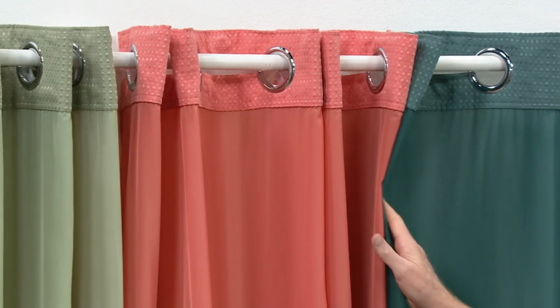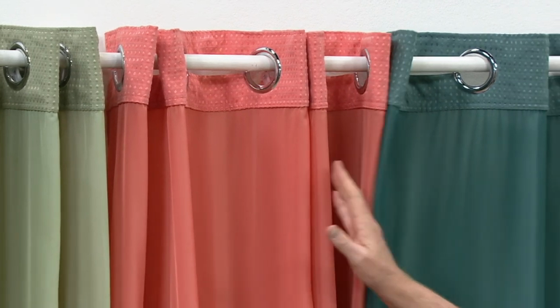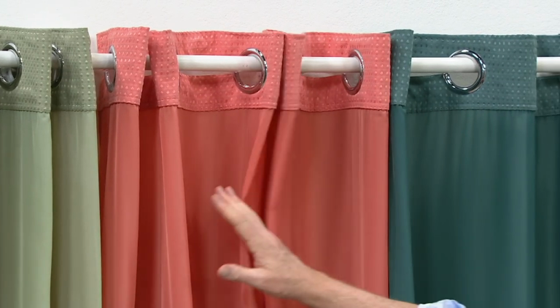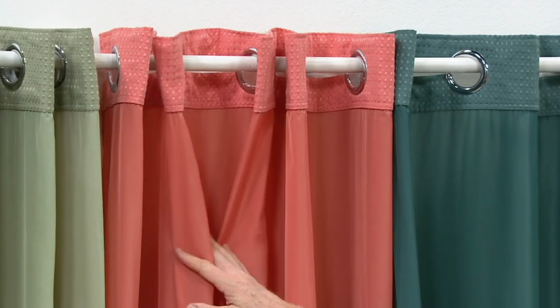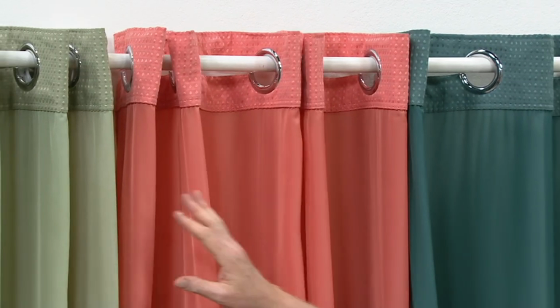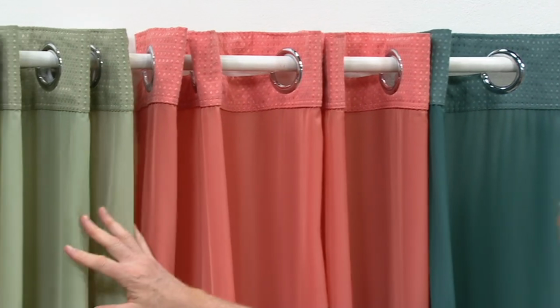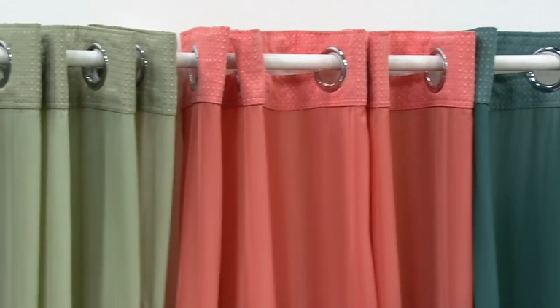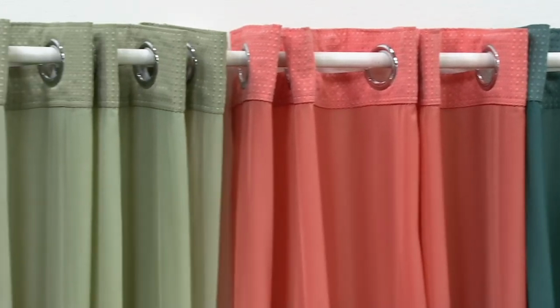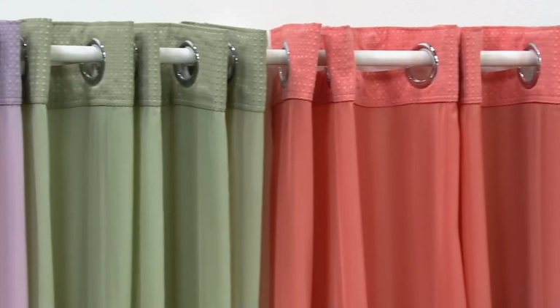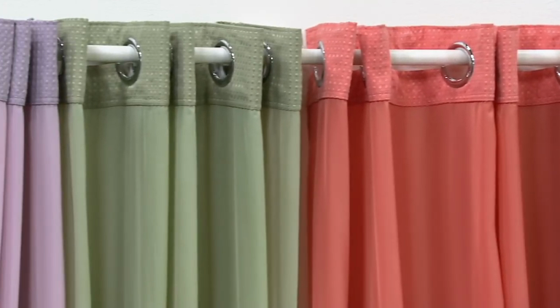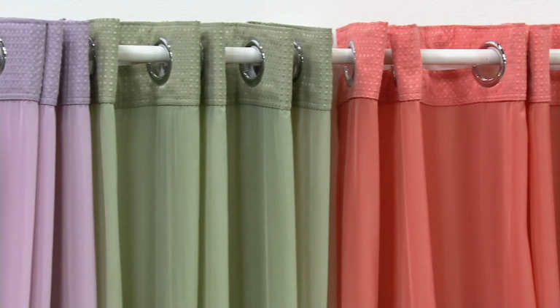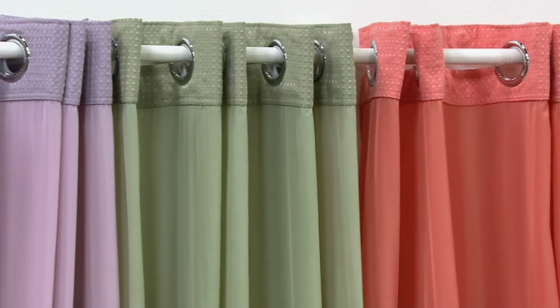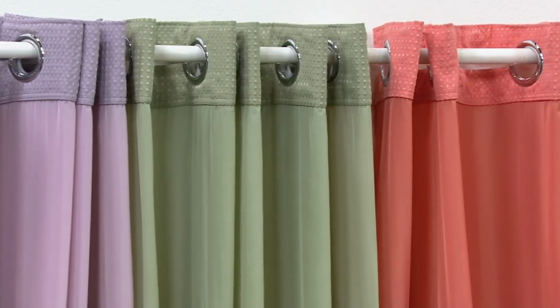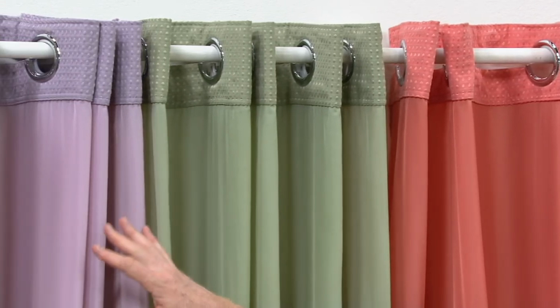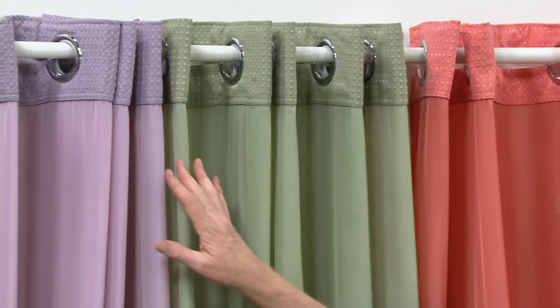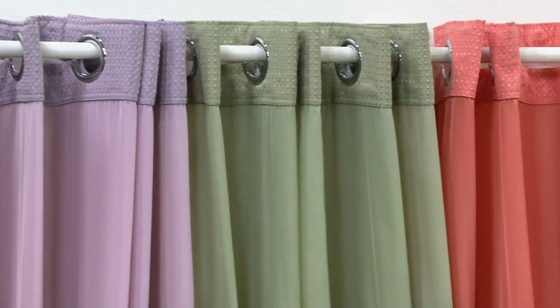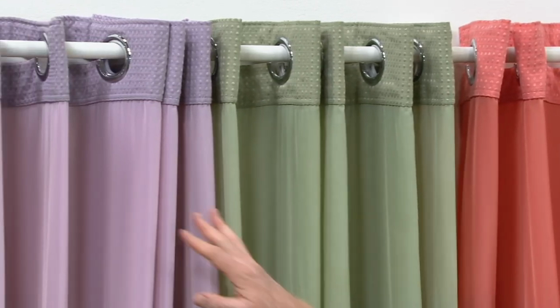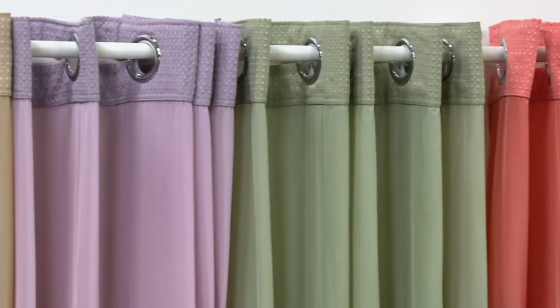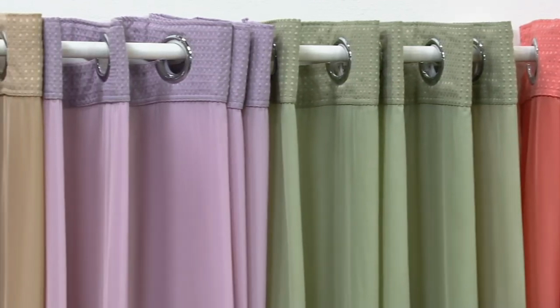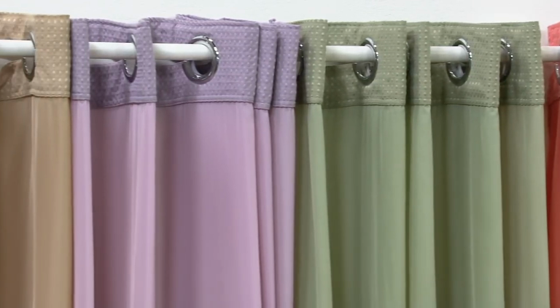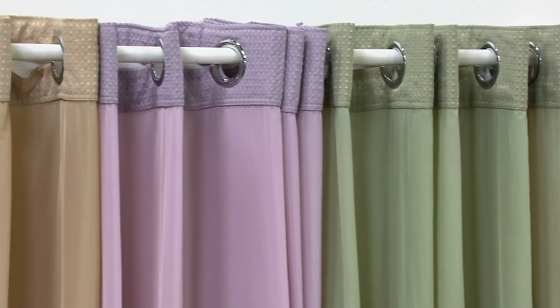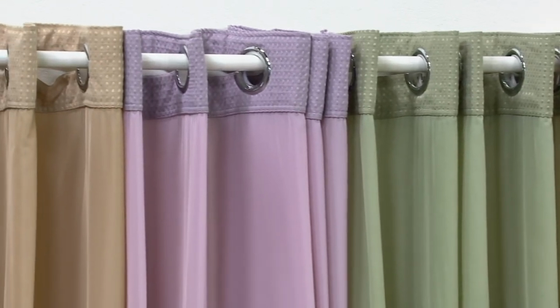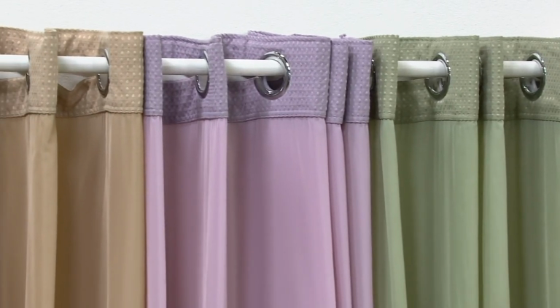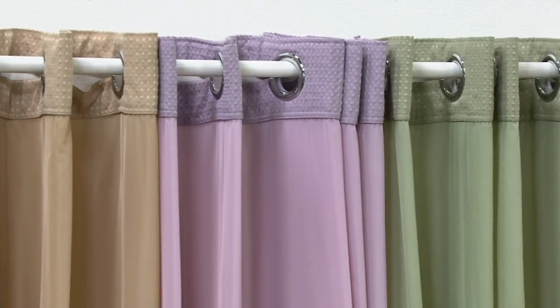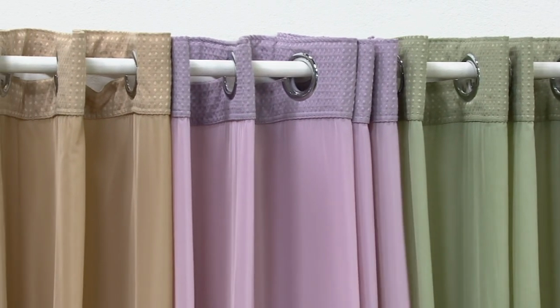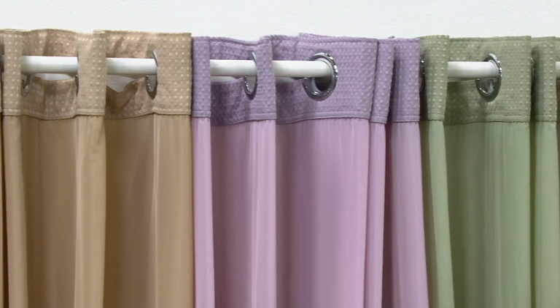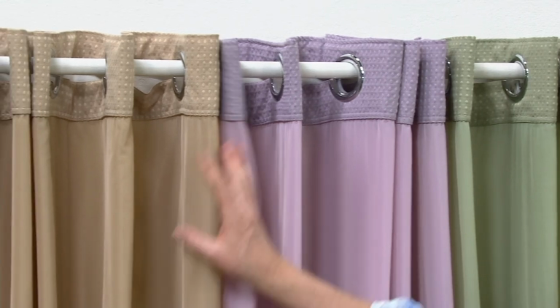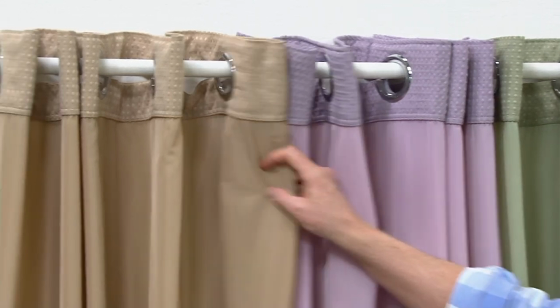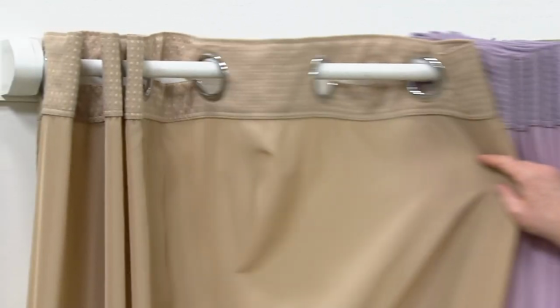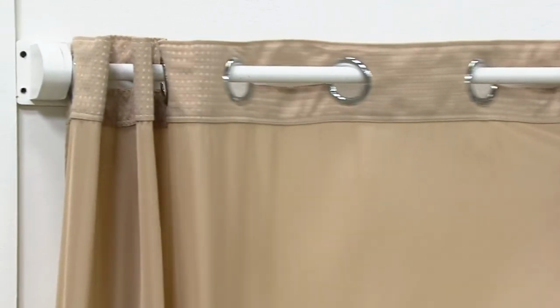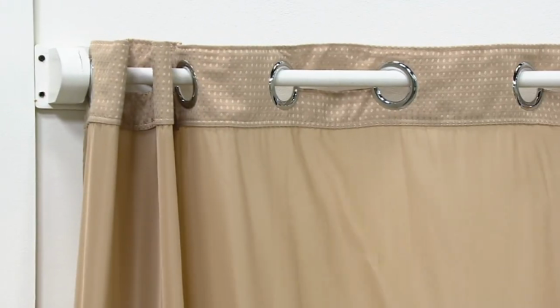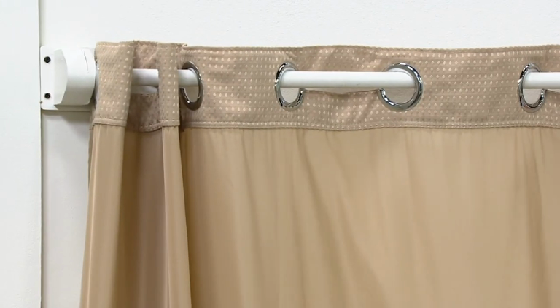Teal, coral, this is the sage, this is the lilac, and there's the taupe.